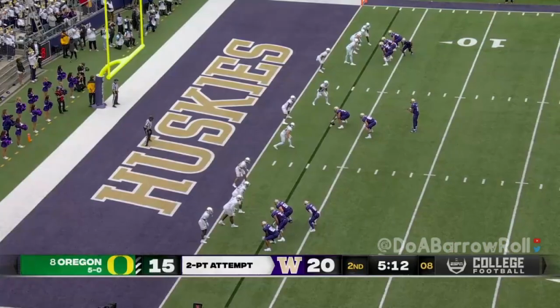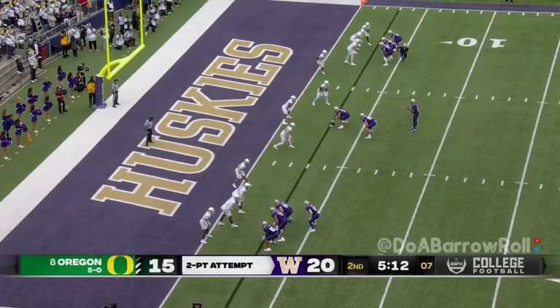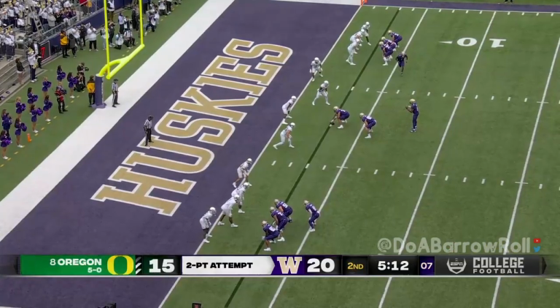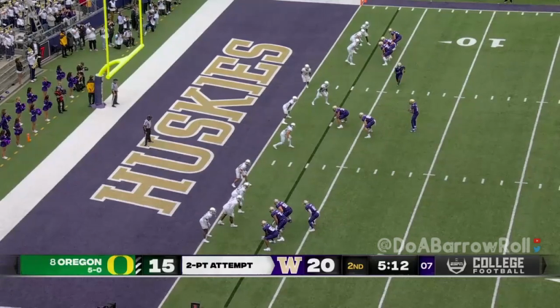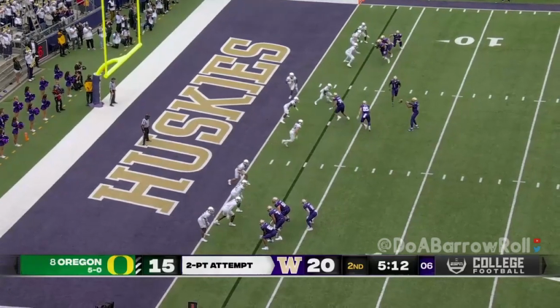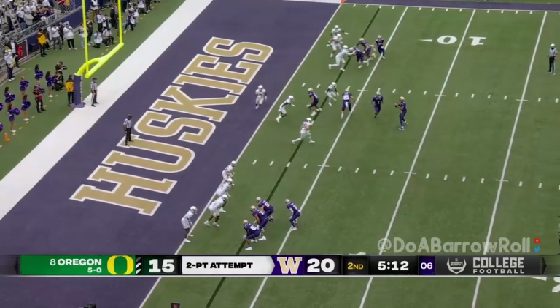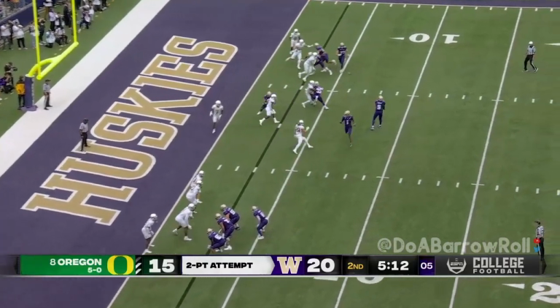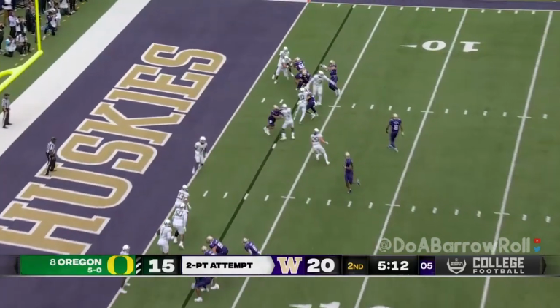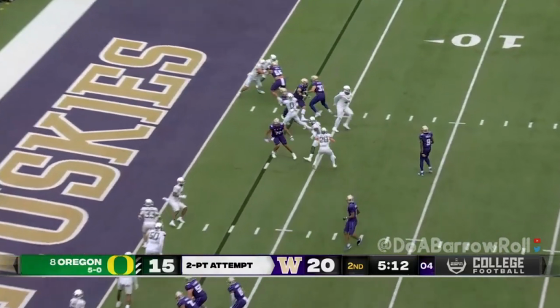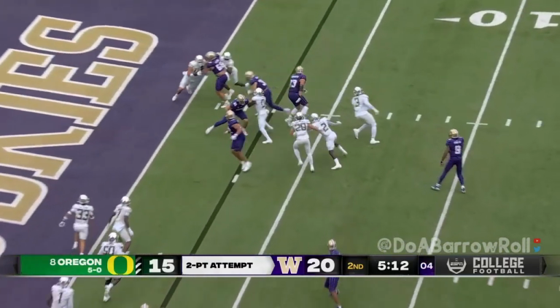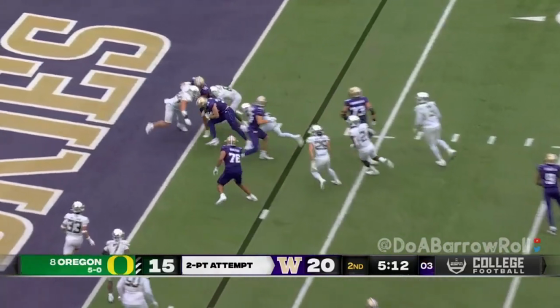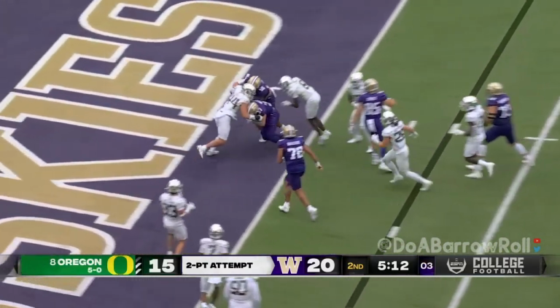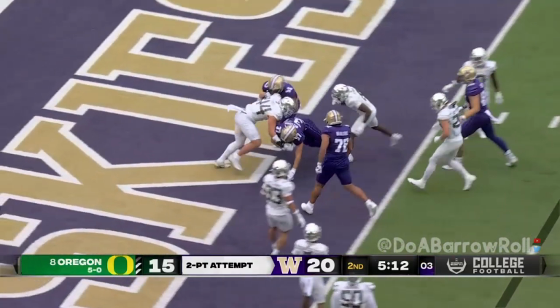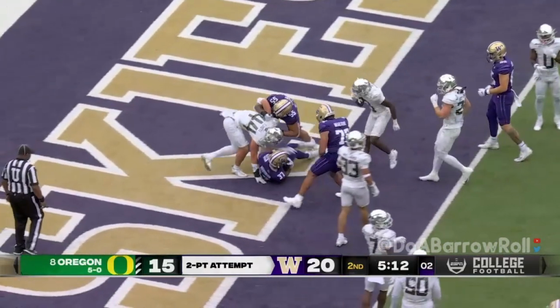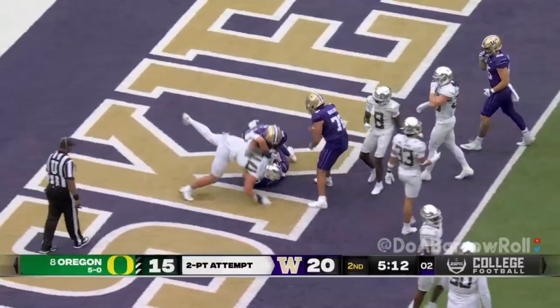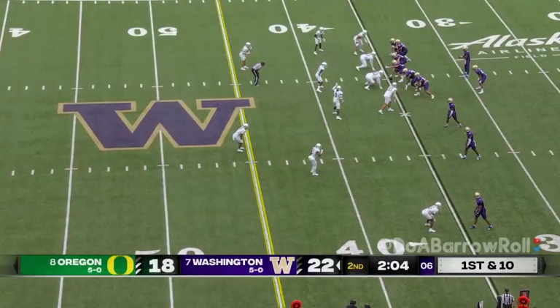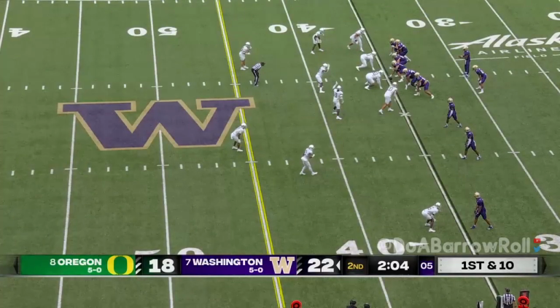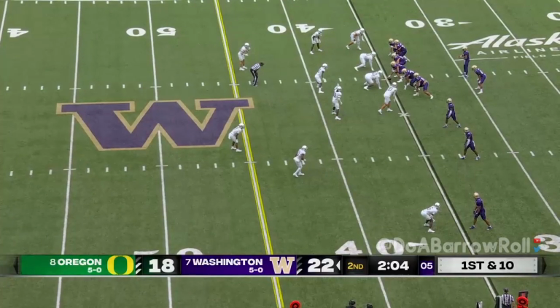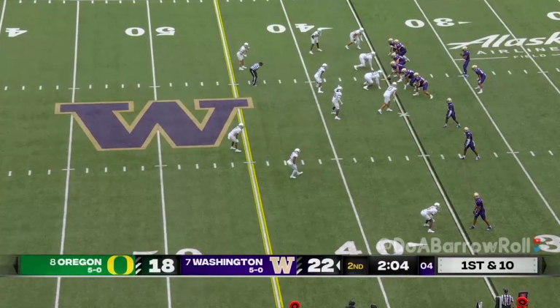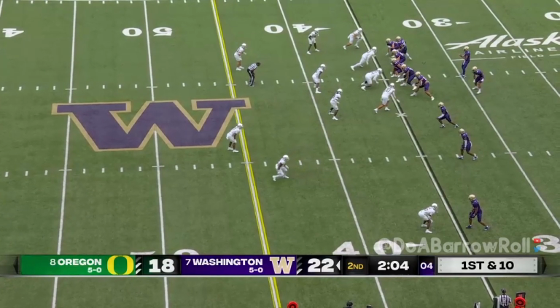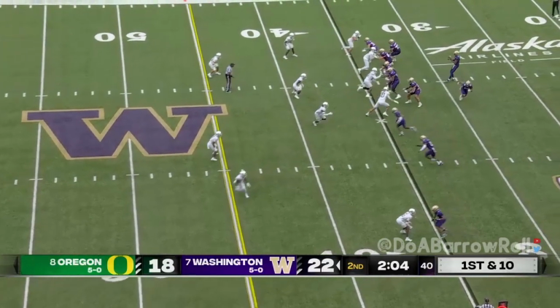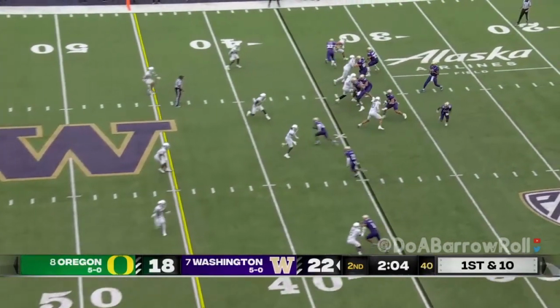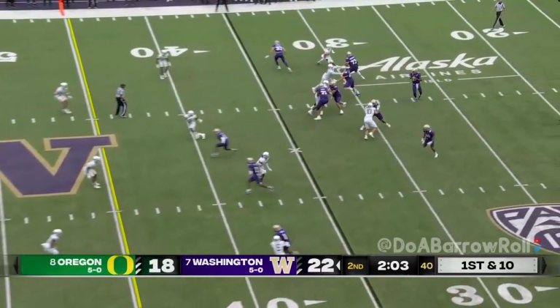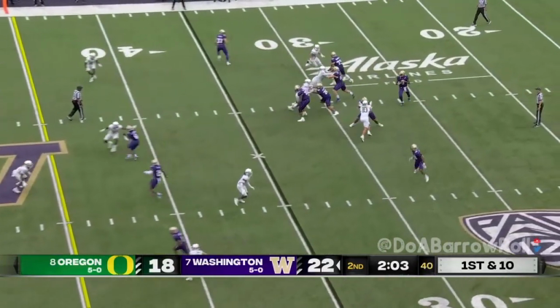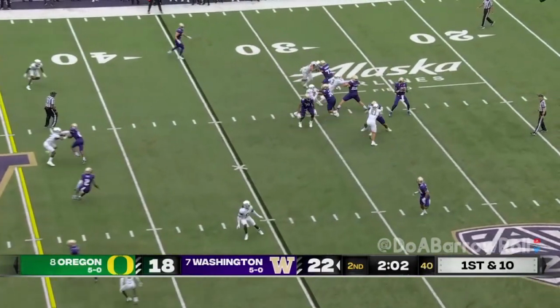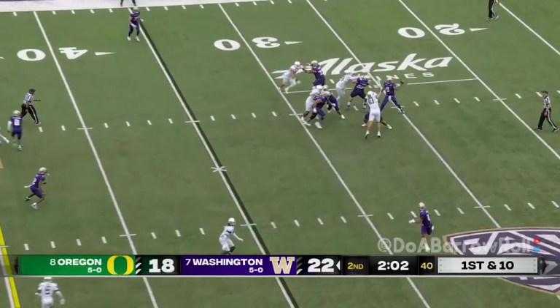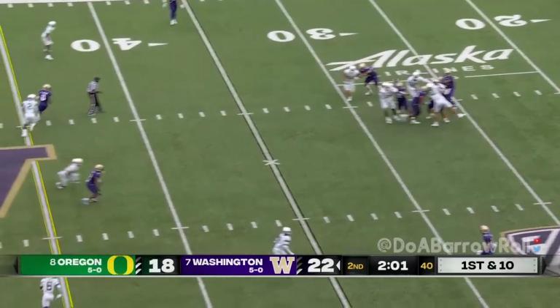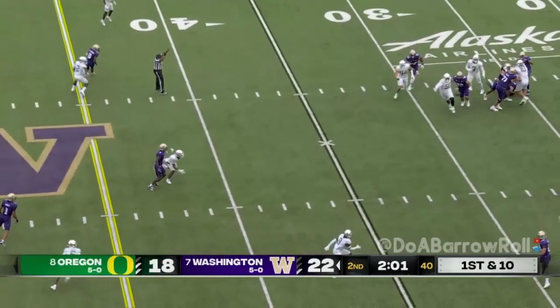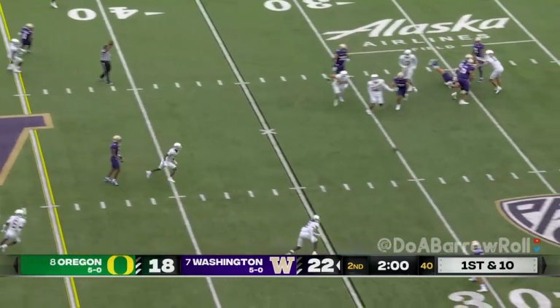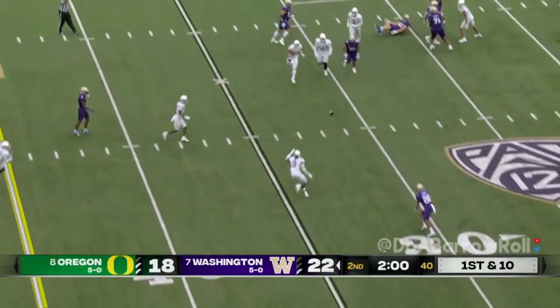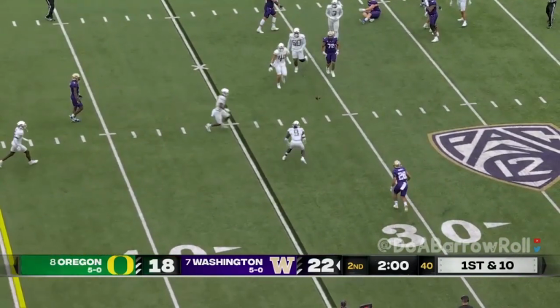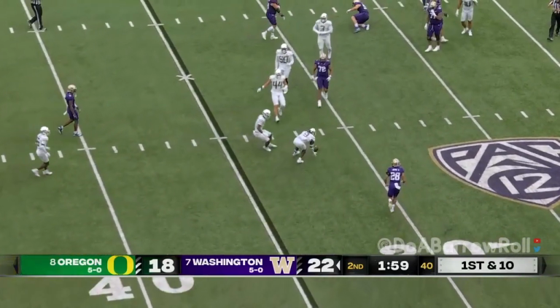Johnson has it, tries to get to the edge and he will score, diving in! Then in motion they pitch it — and the Penix pass batted down again. They've gotten hands on the football.